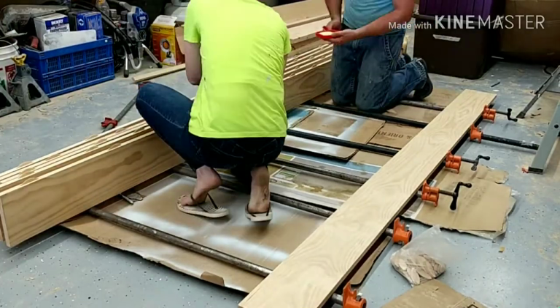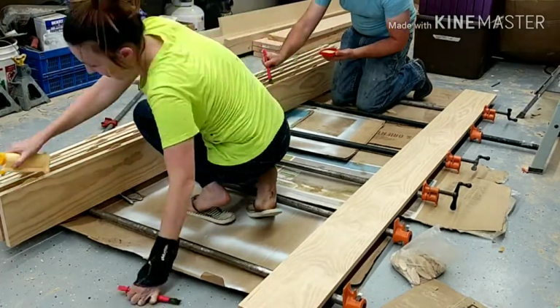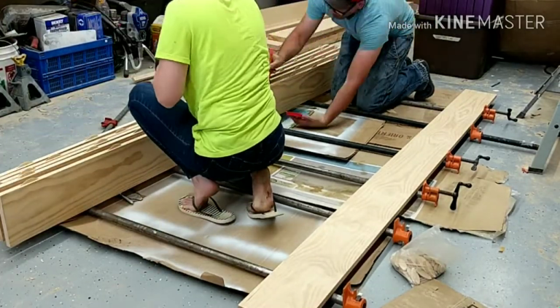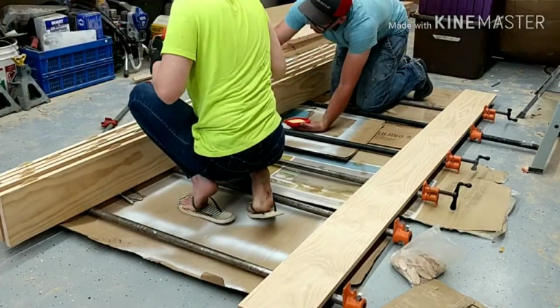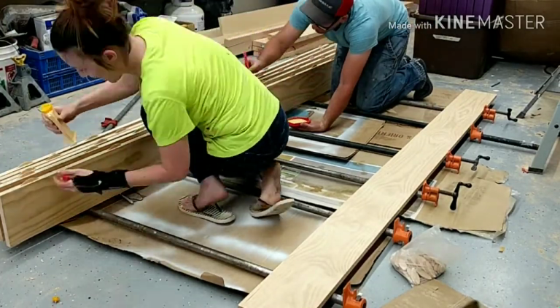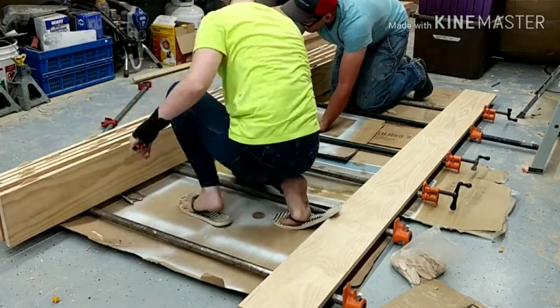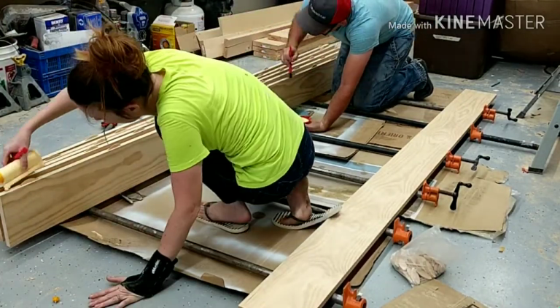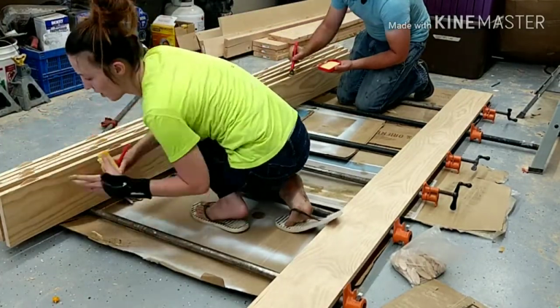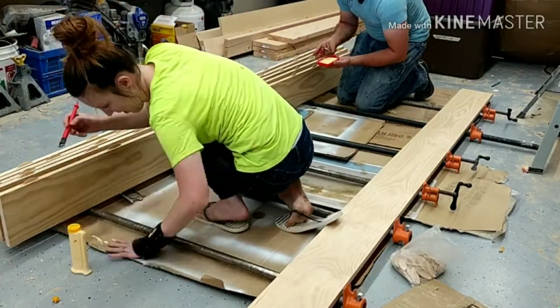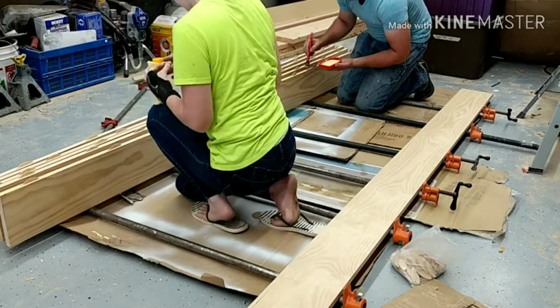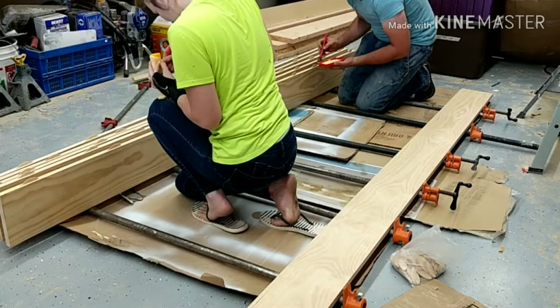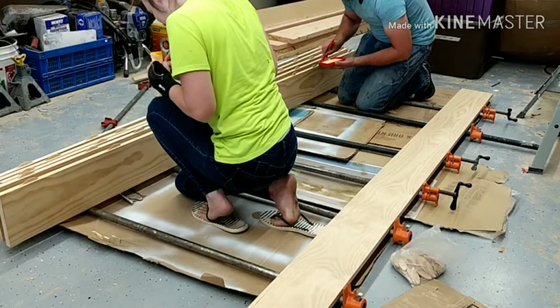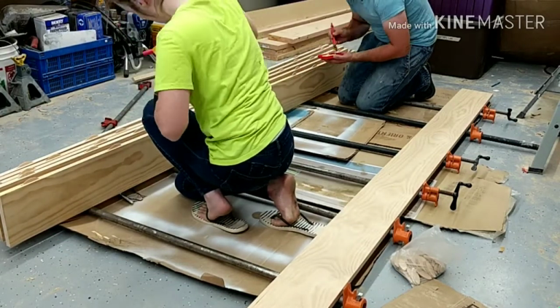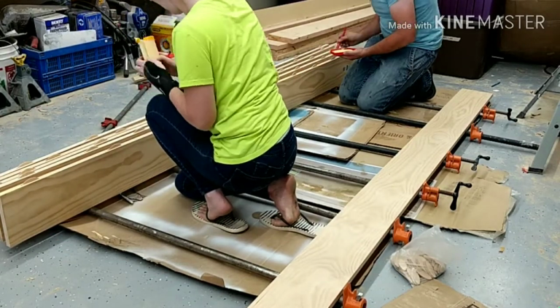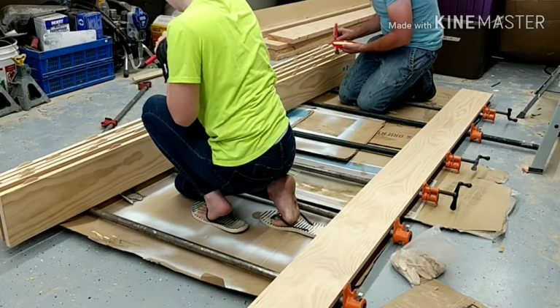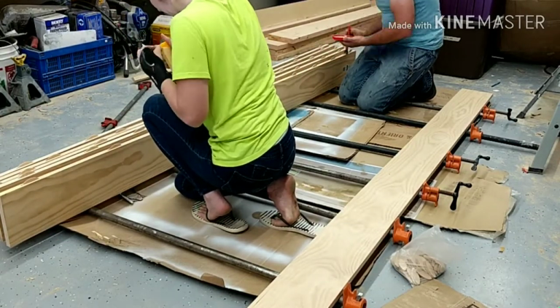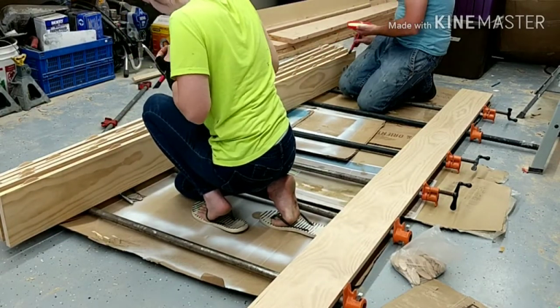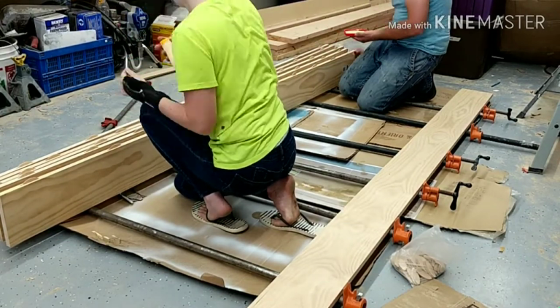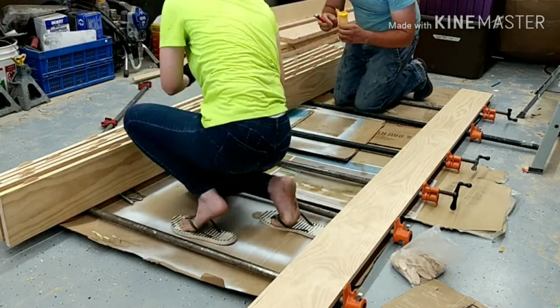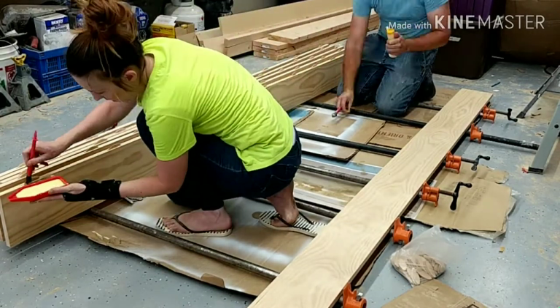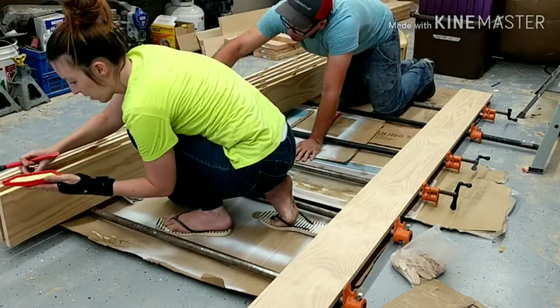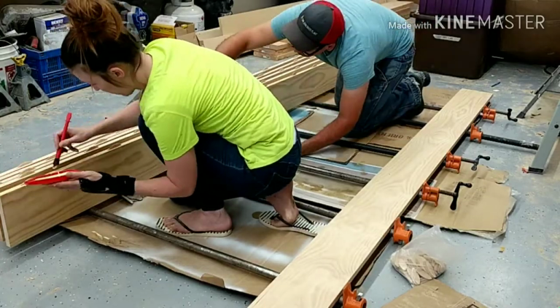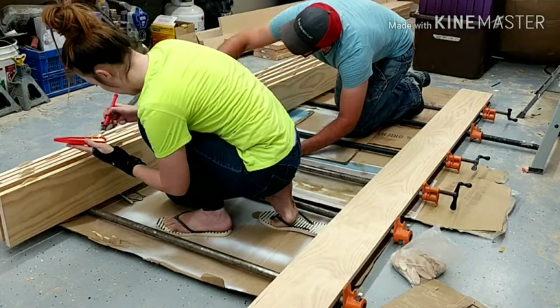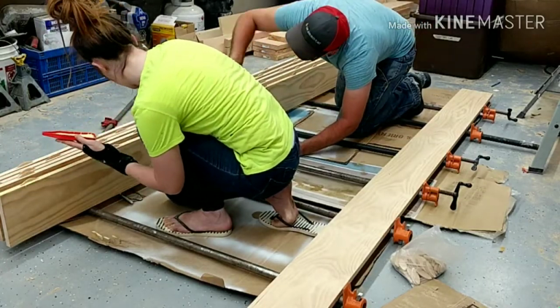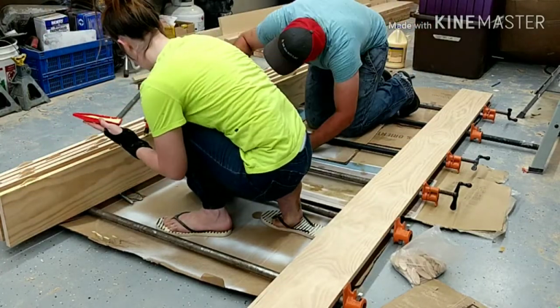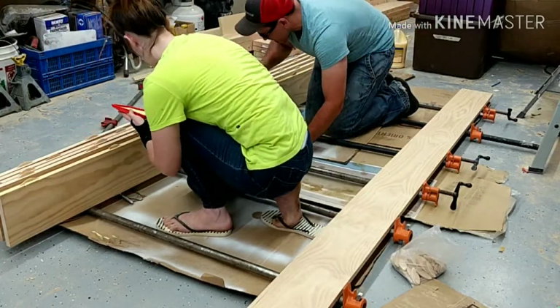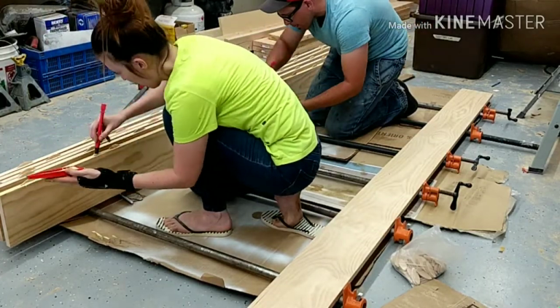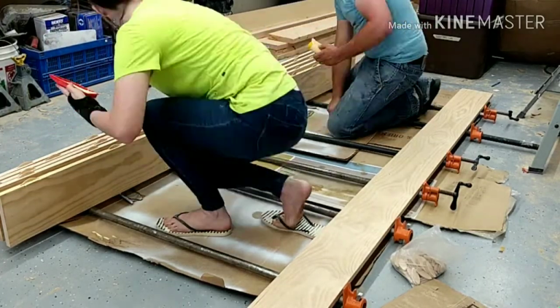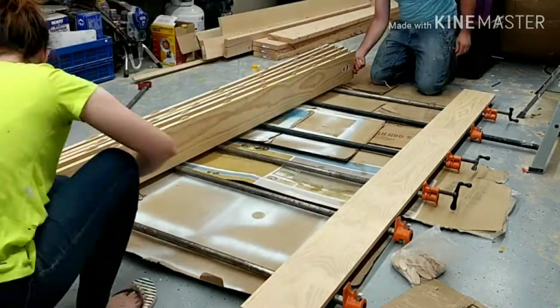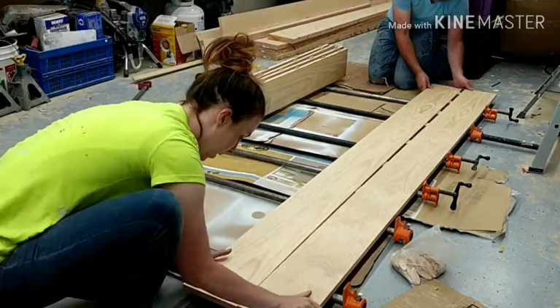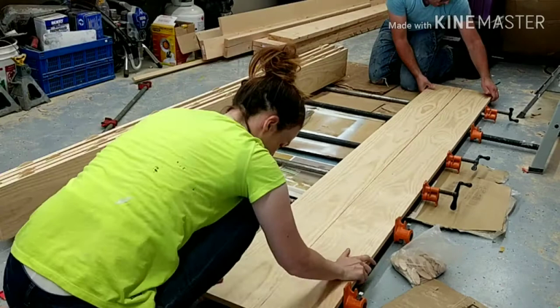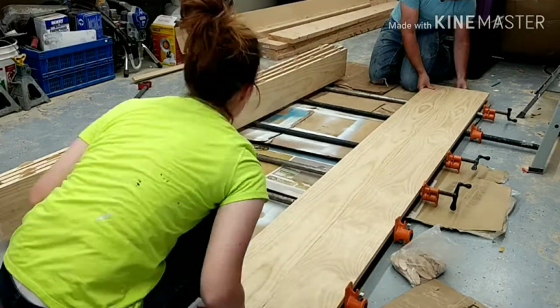Here we are gluing the pieces together. I was really worried about the glue drying too fast because it was so hot and dry outside, but it turned out to work really well. We got it done, clamped it together, and it seemed to work really well.